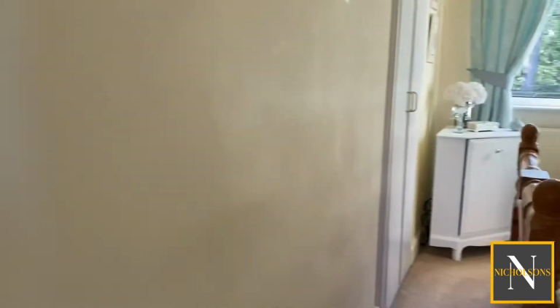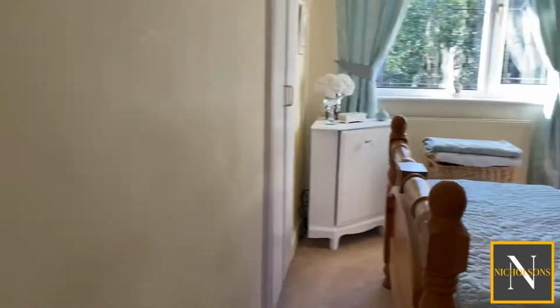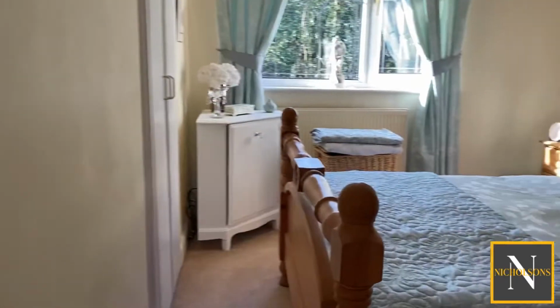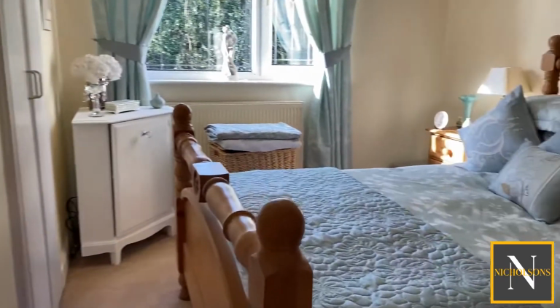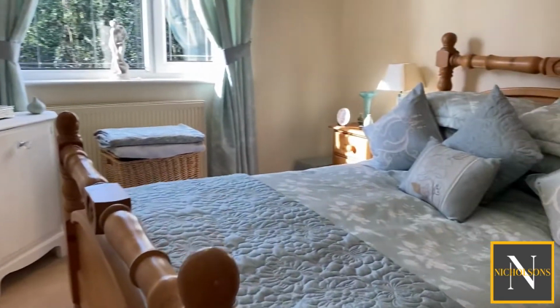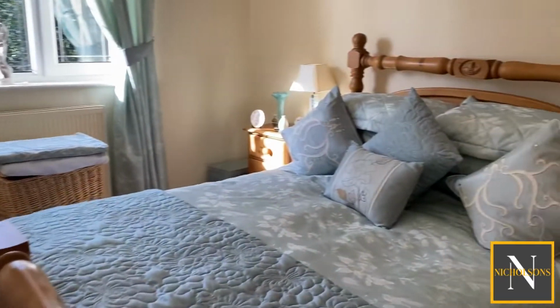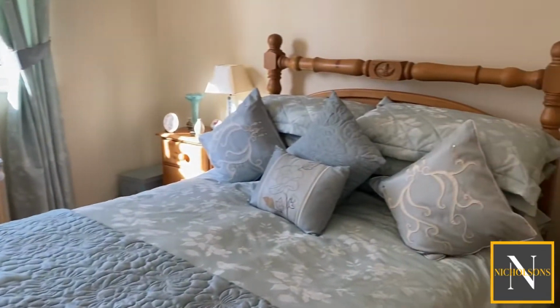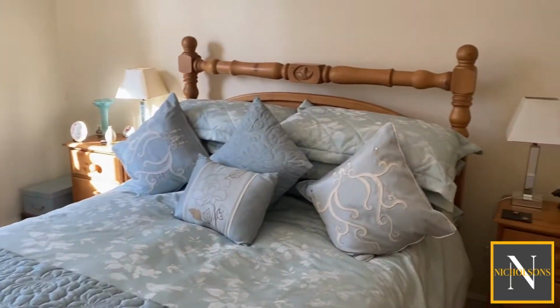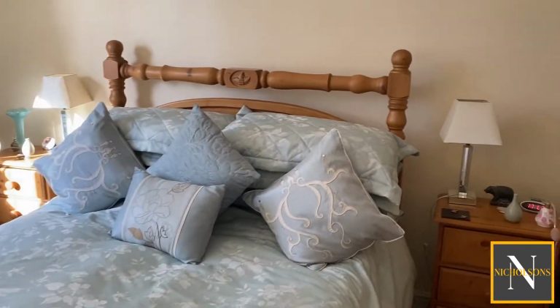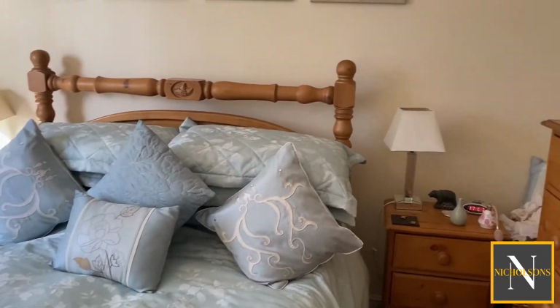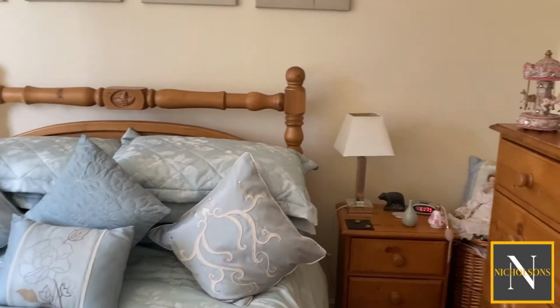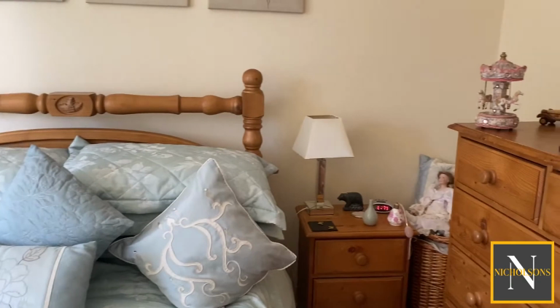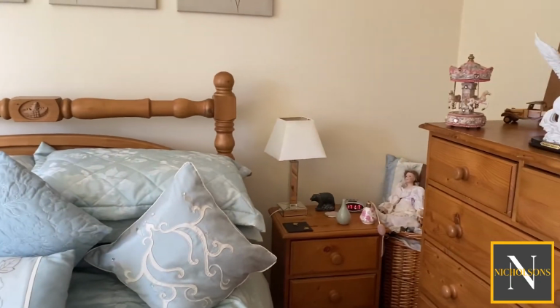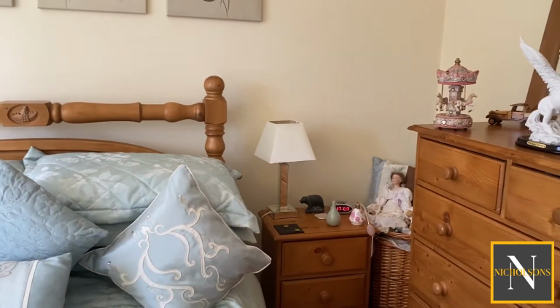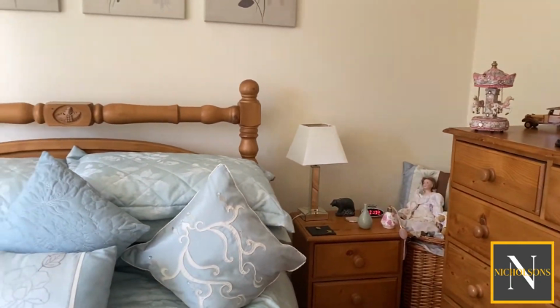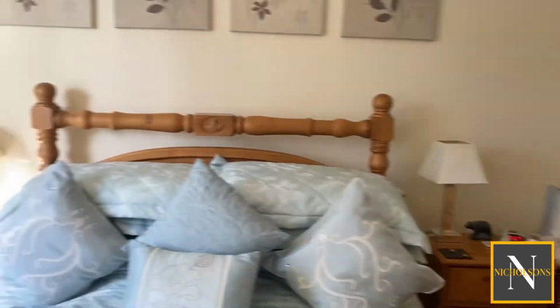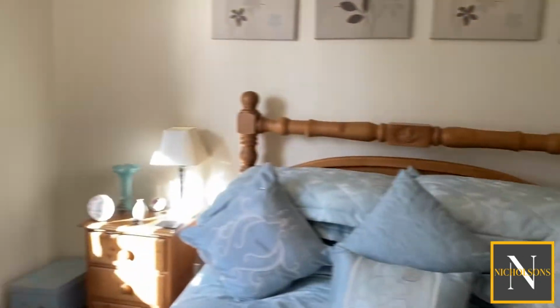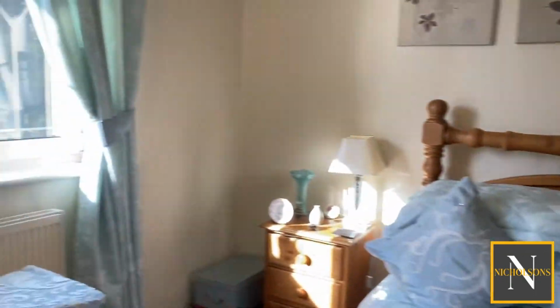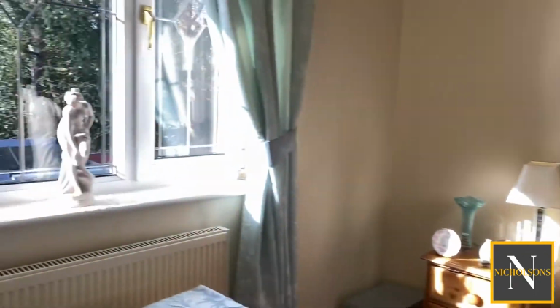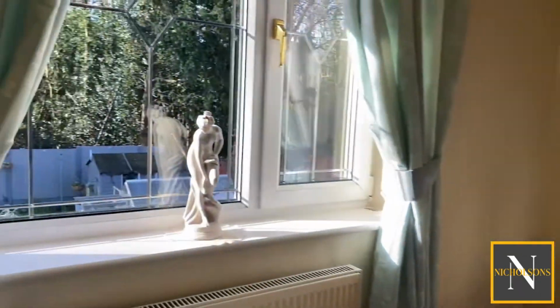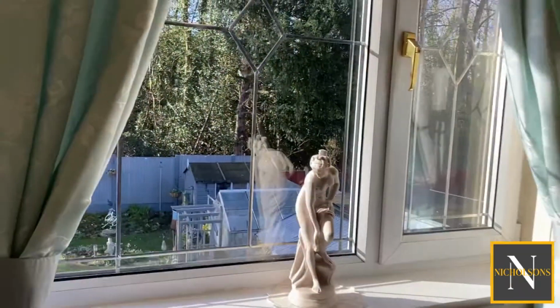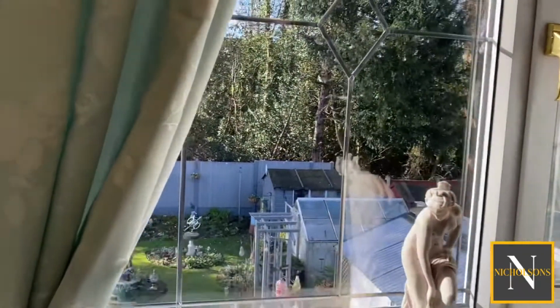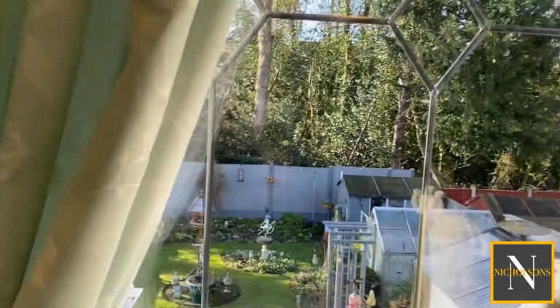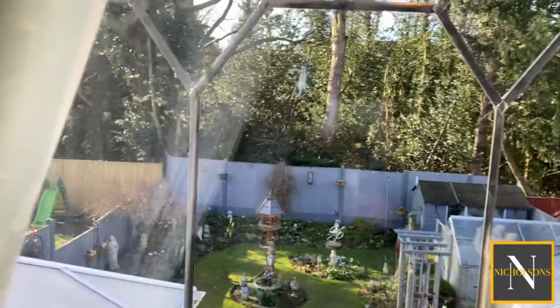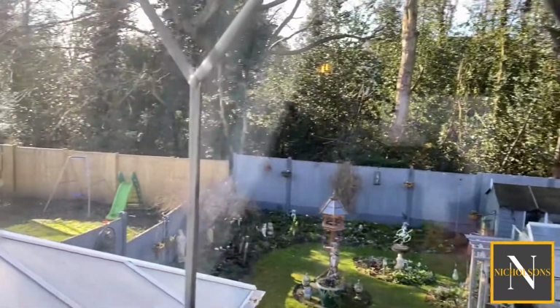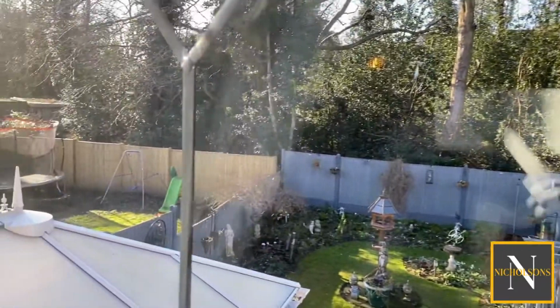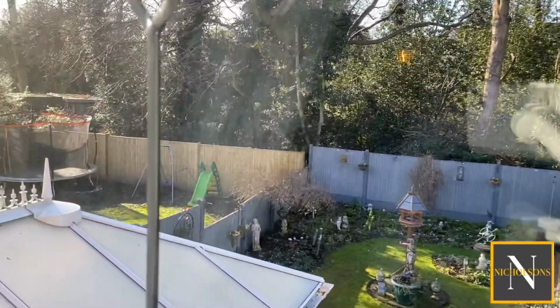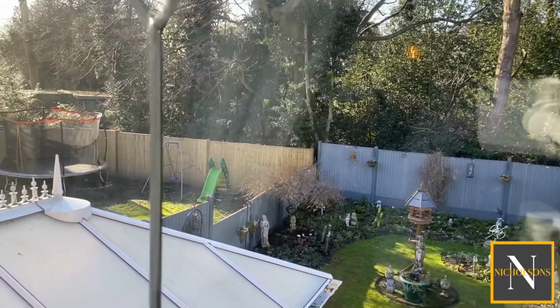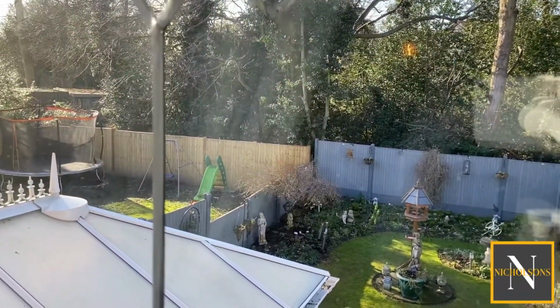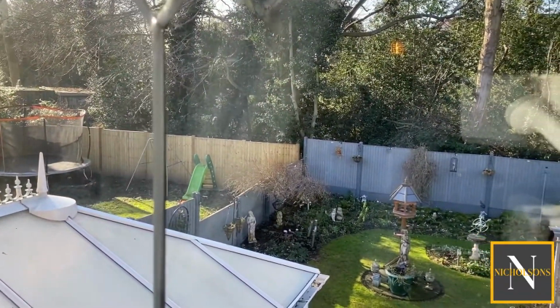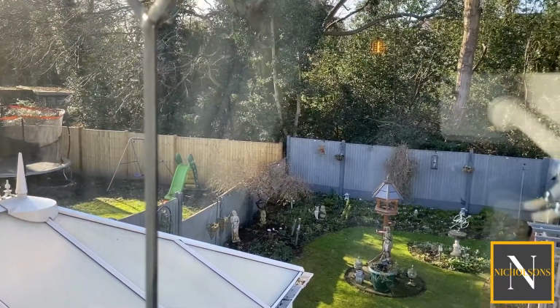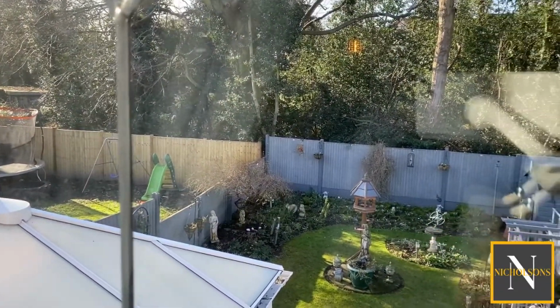And finally into the second bedroom — again a good-sized double. You've got the built-in wardrobe in here as well, which has a rail and cupboard space above, and again a nice big window overlooking the rear garden.